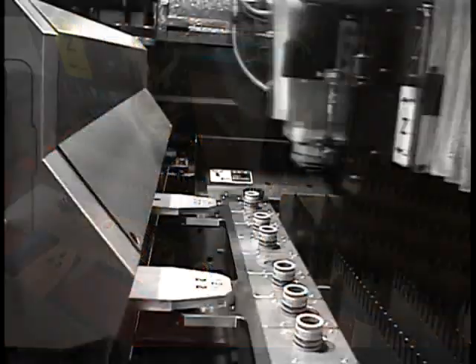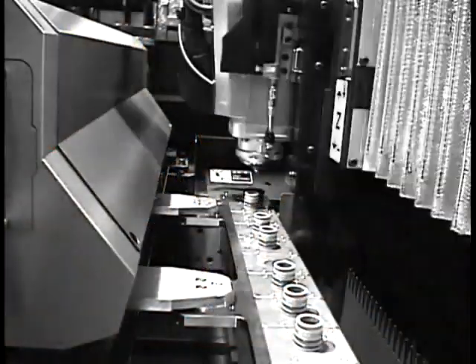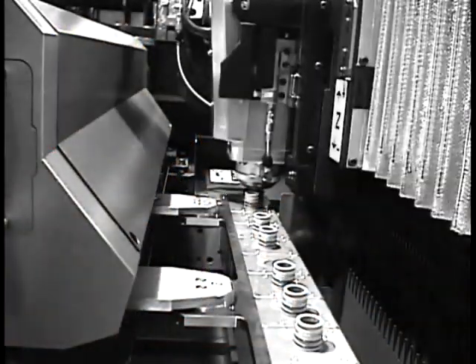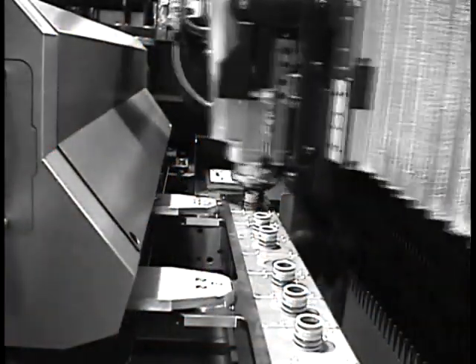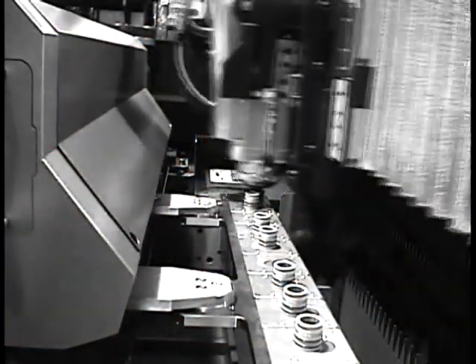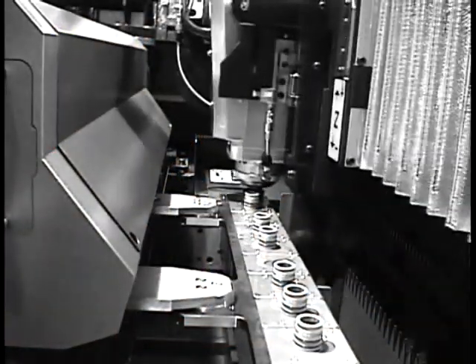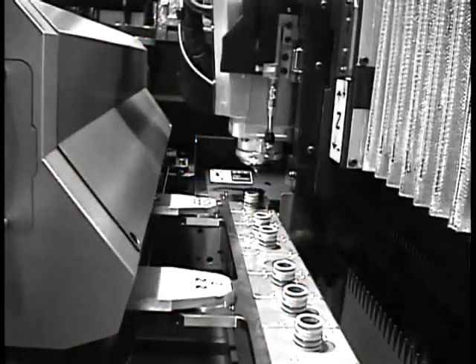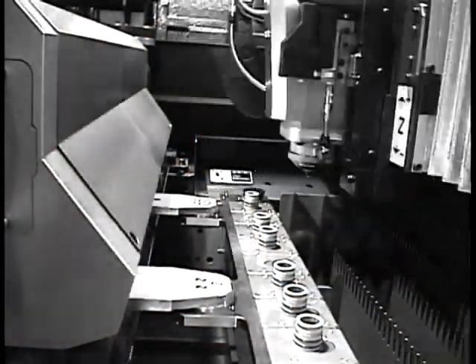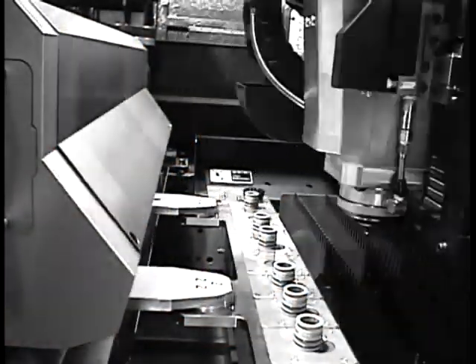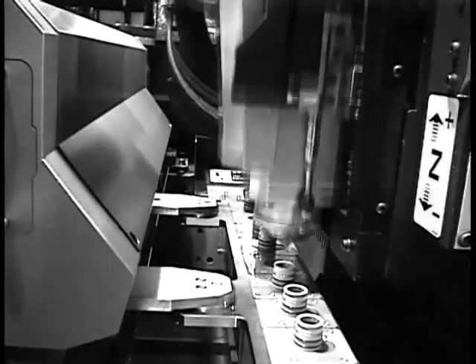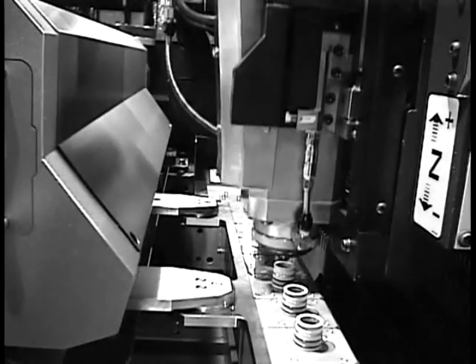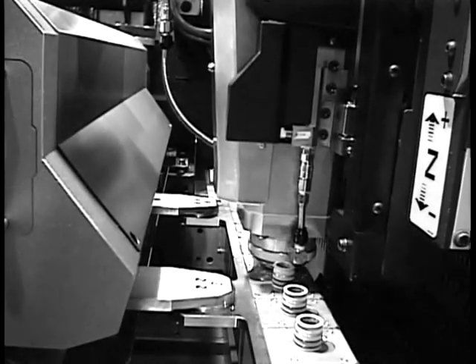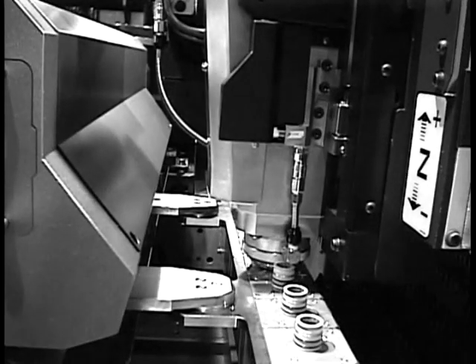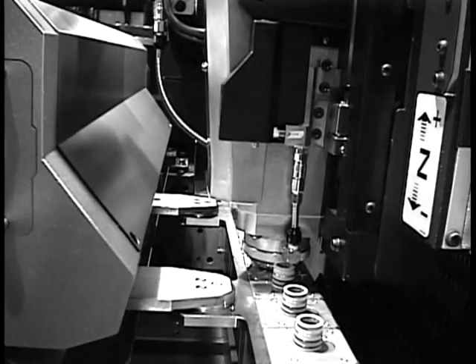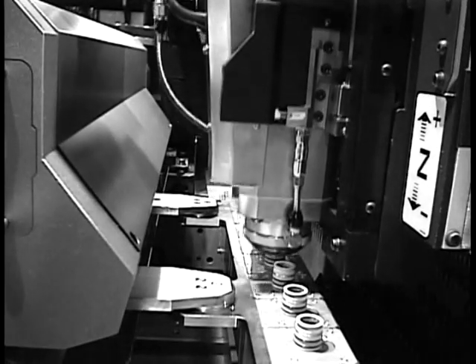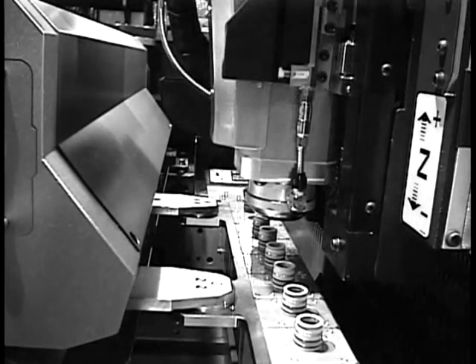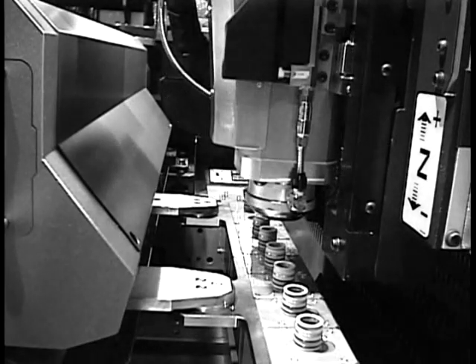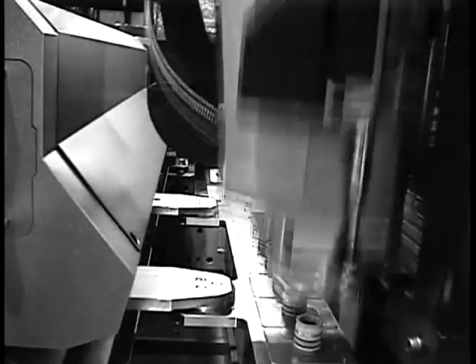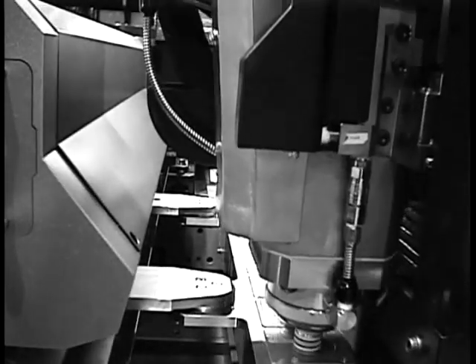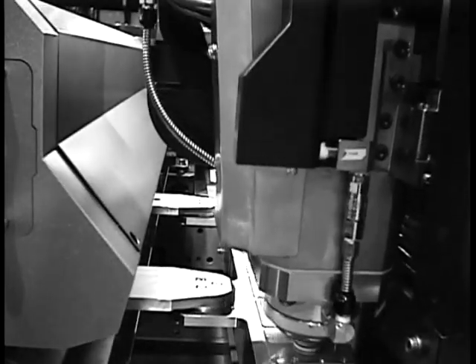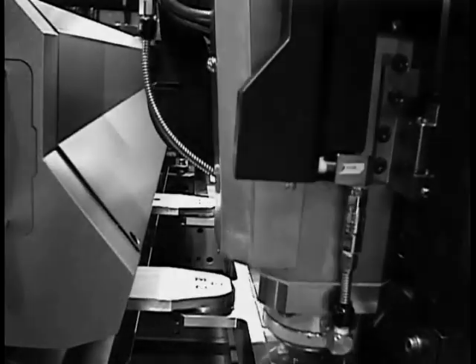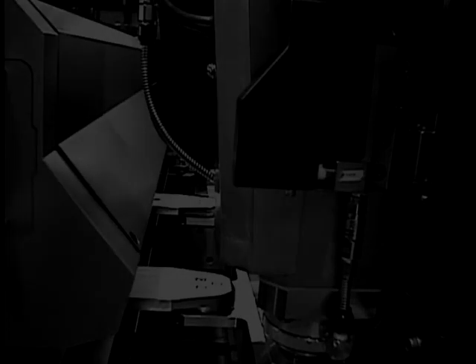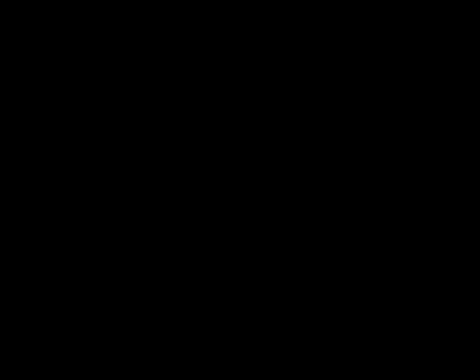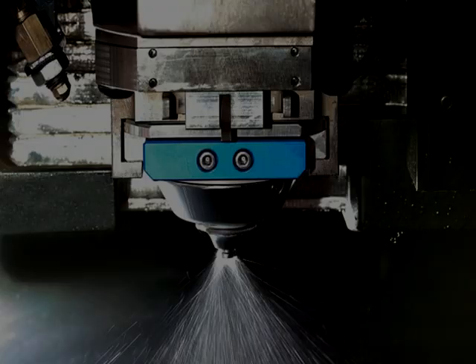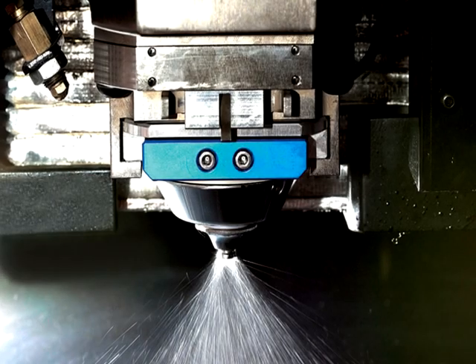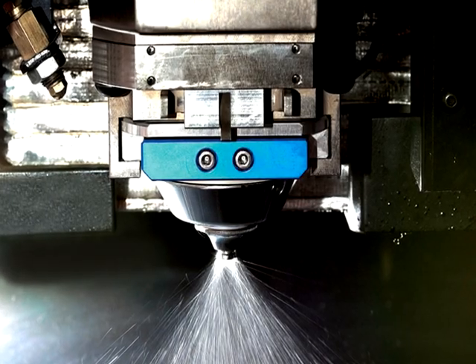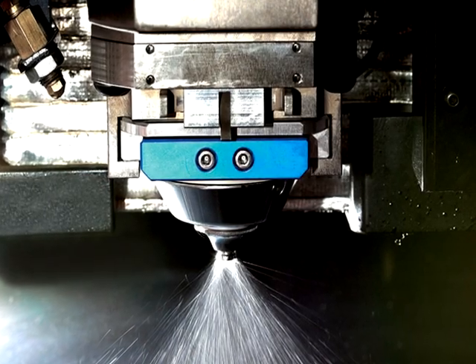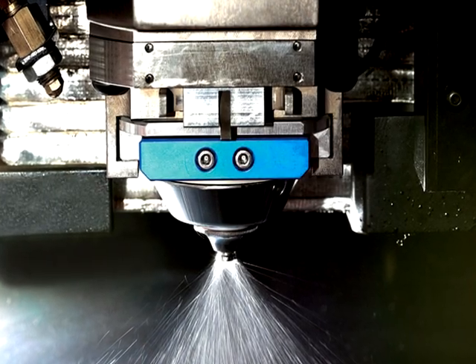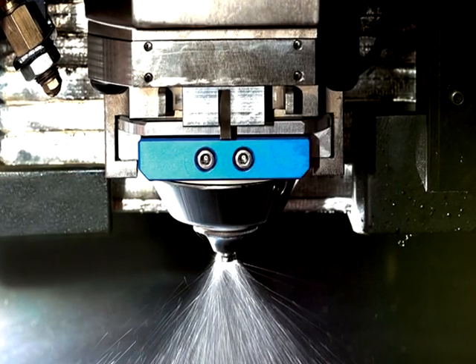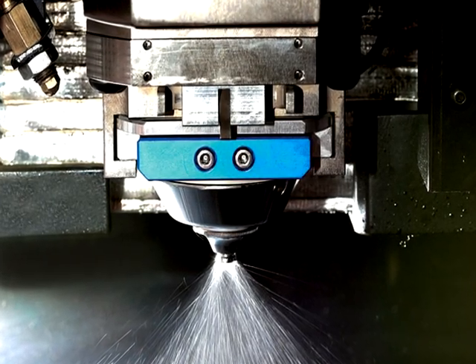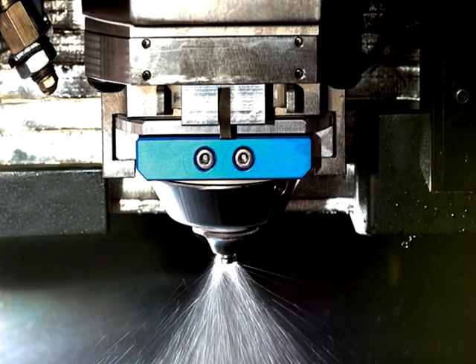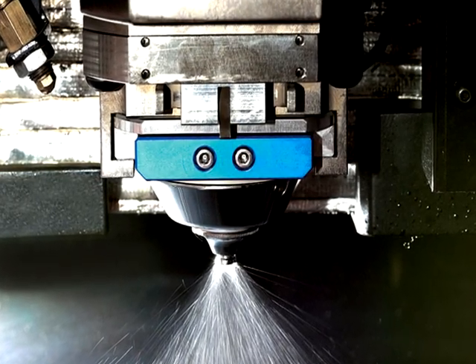This feature allows the machine to operate with a mixed variety of materials and thicknesses by changing the nozzle required for the next job automatically. The laser also has a patented wax system for thick plate processing.